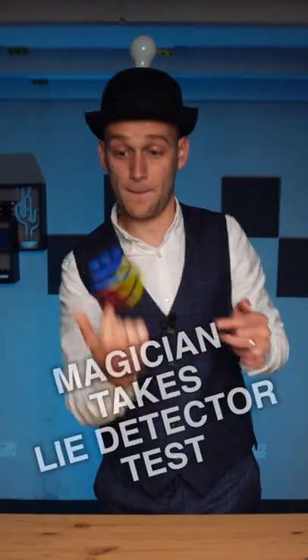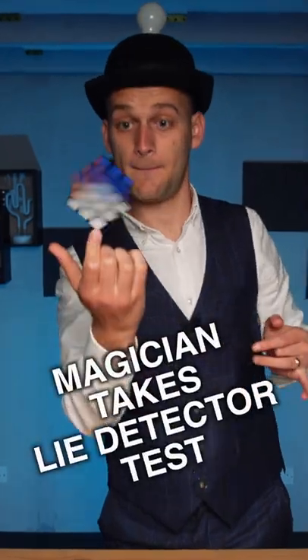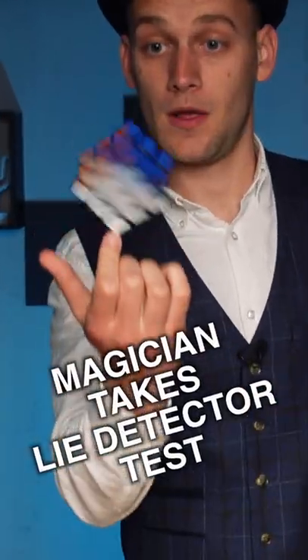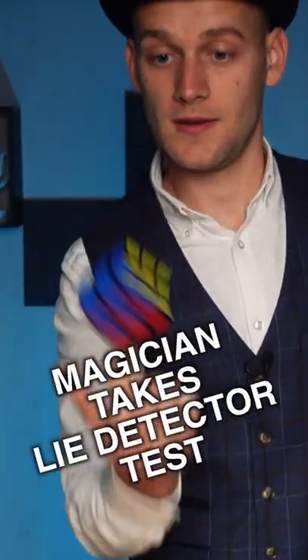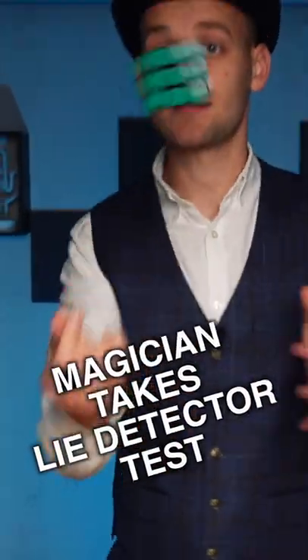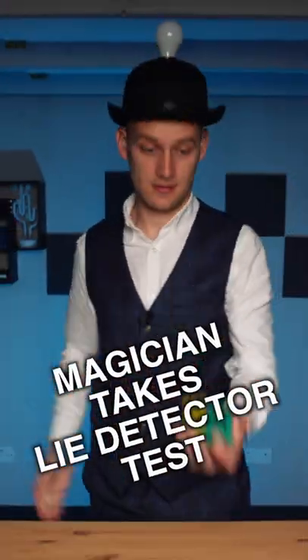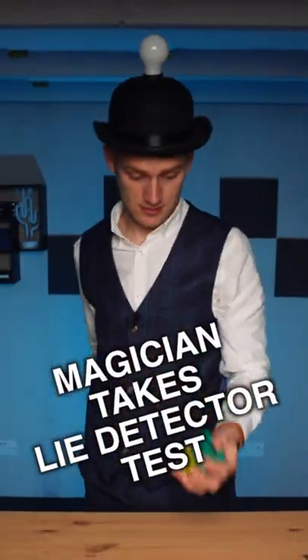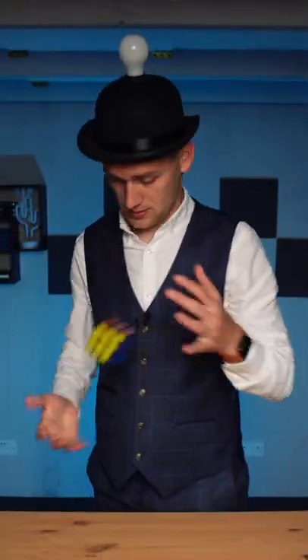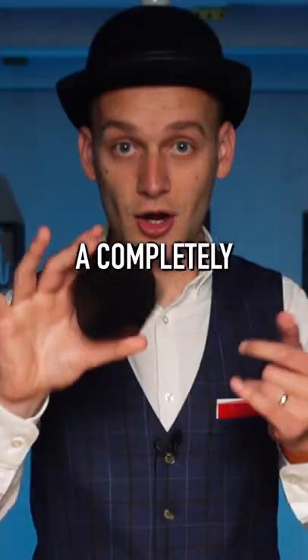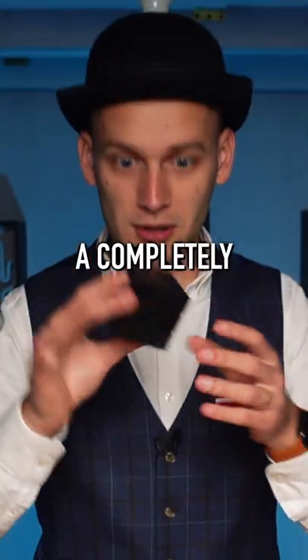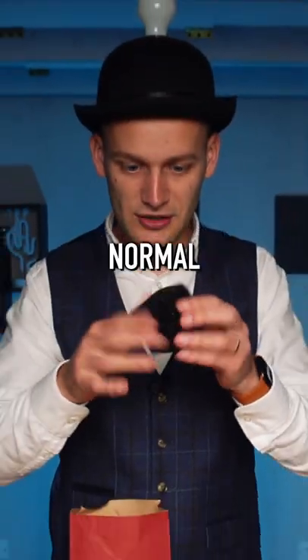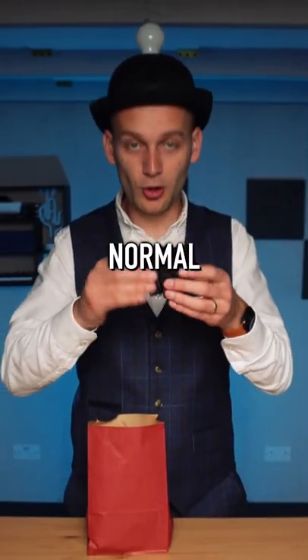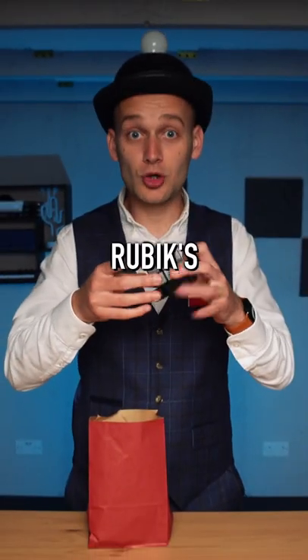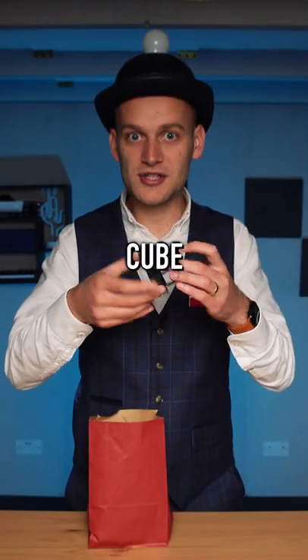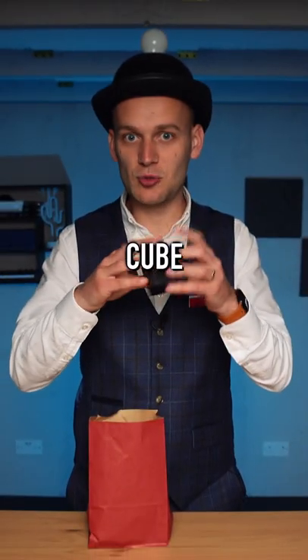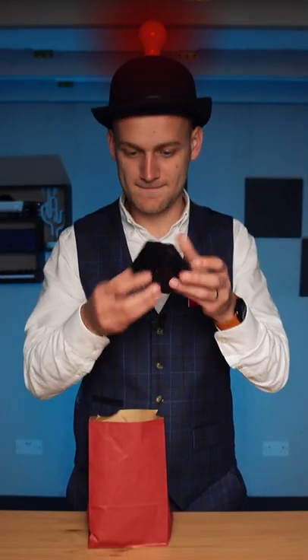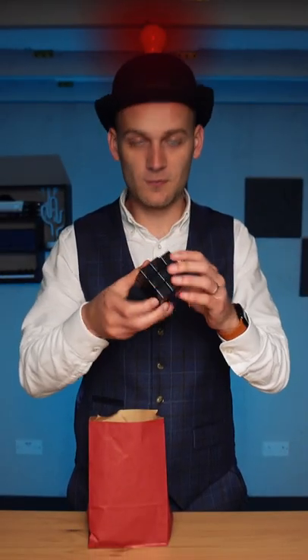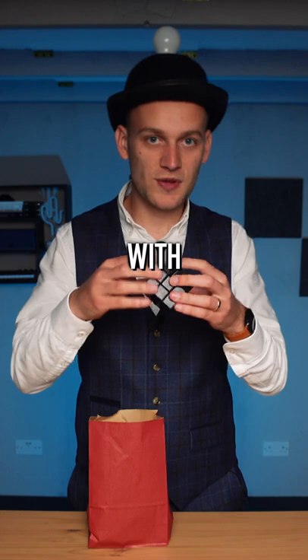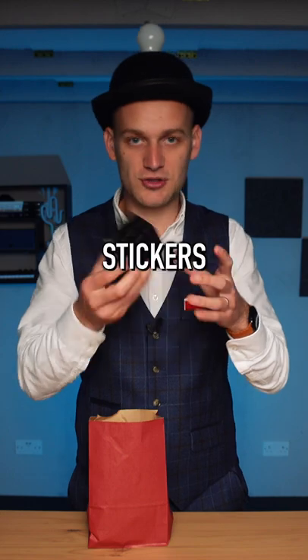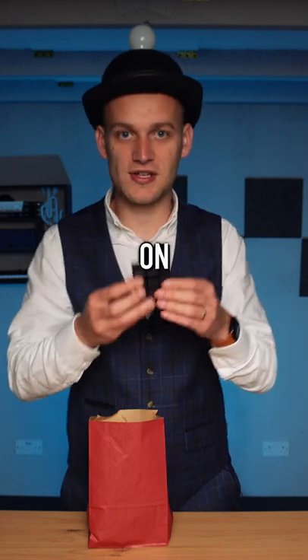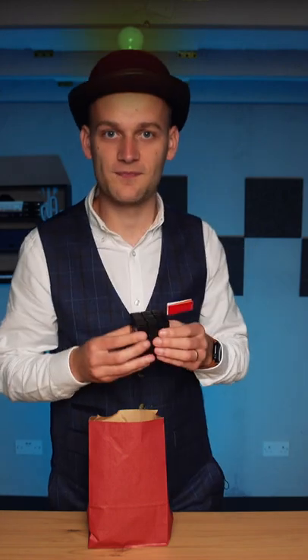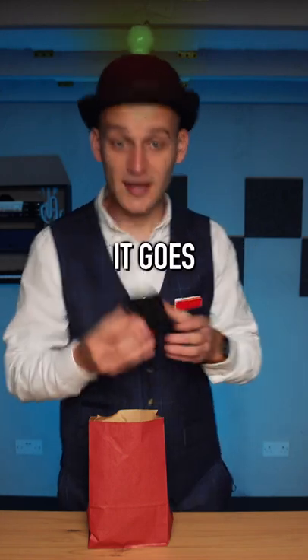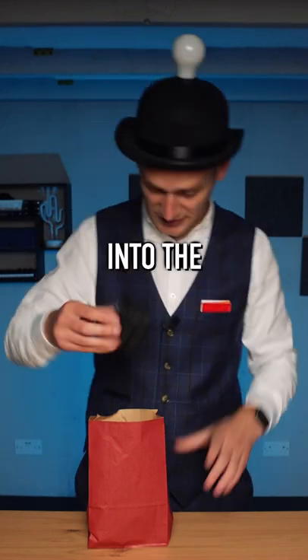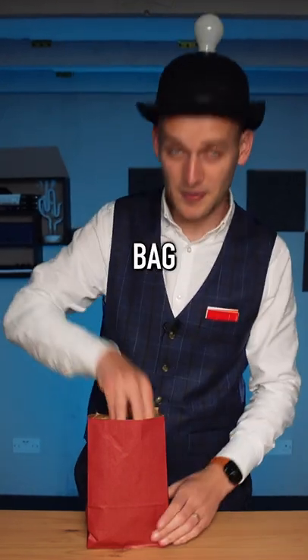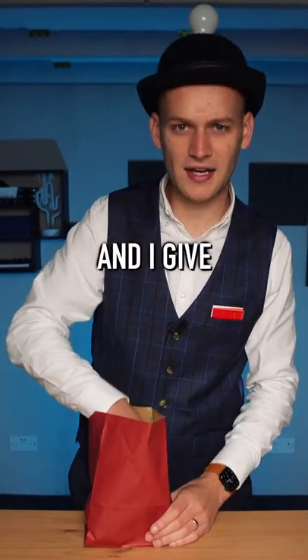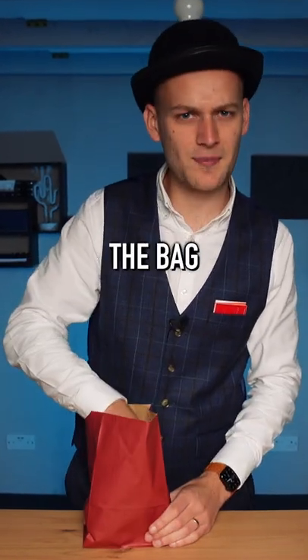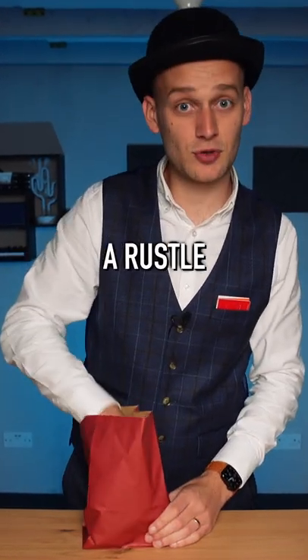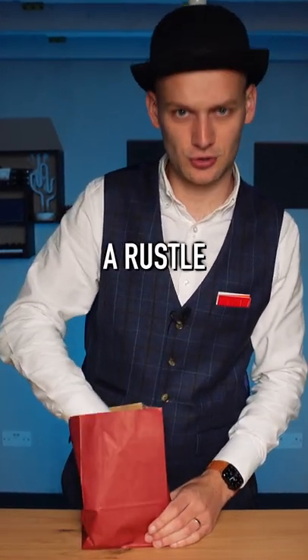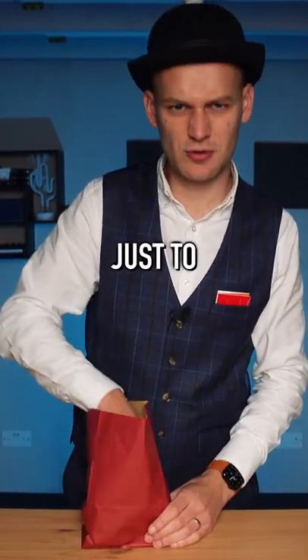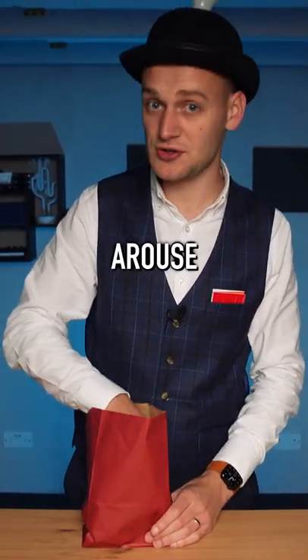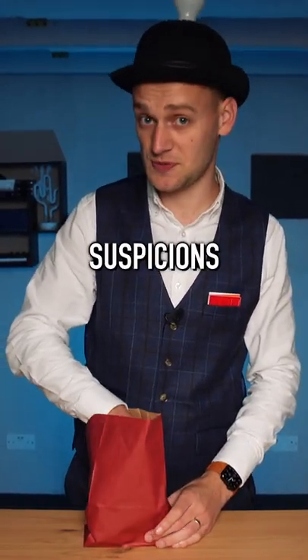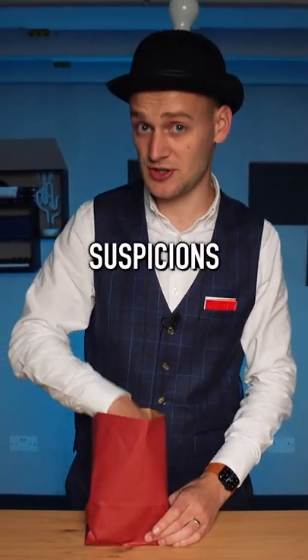Magician takes lie detector test. A completely normal Rubik's Cube with no stickers on. It goes into the bag and I give the bag a rustle just to arouse your suspicions.